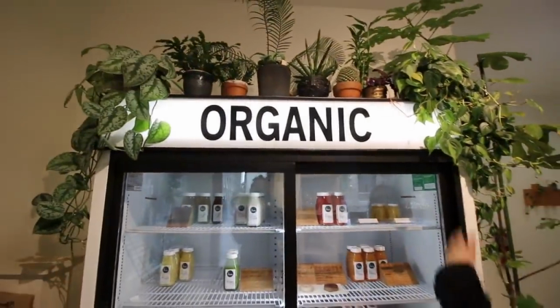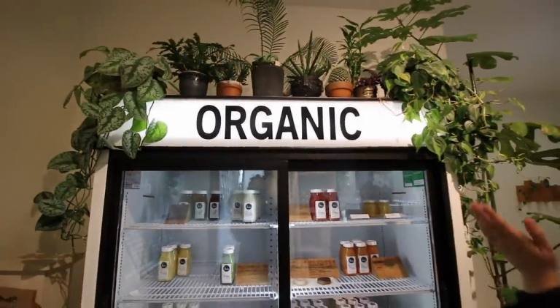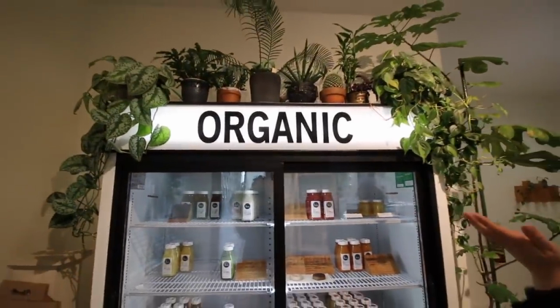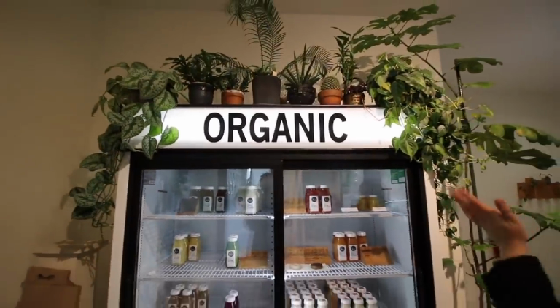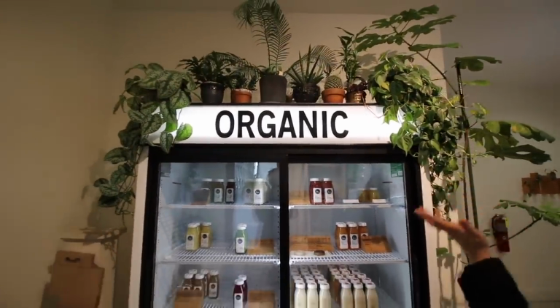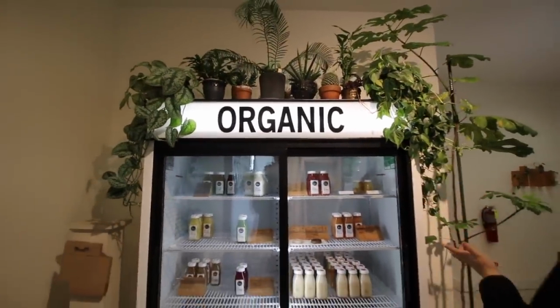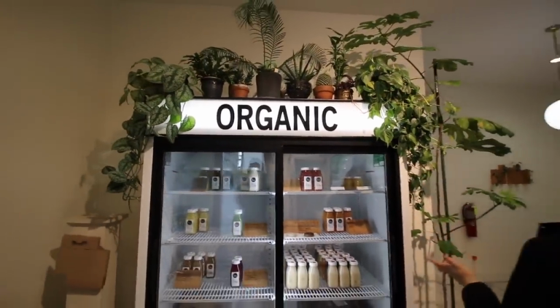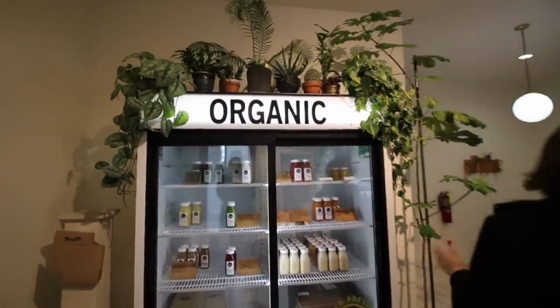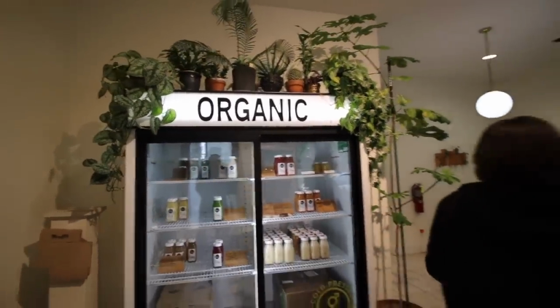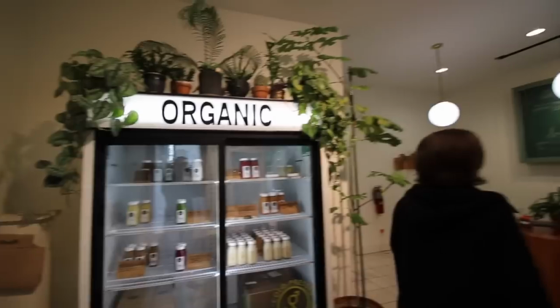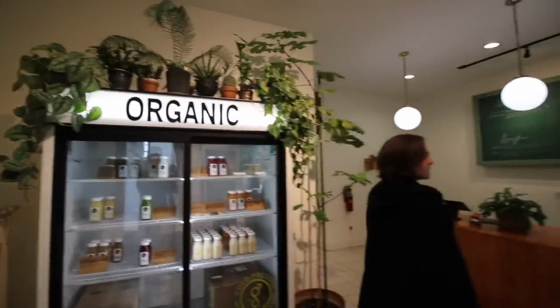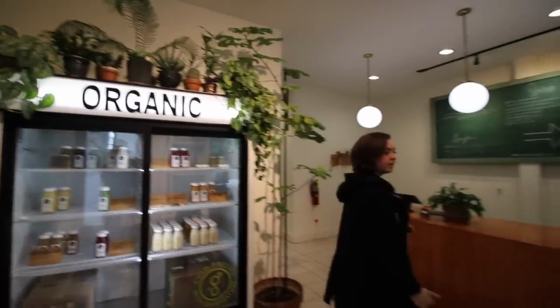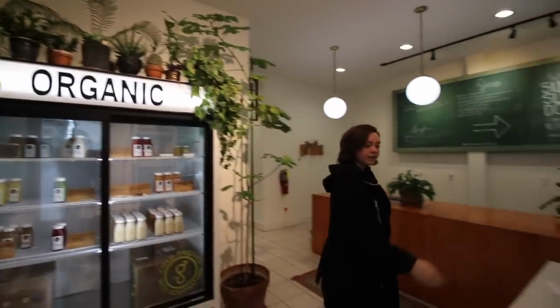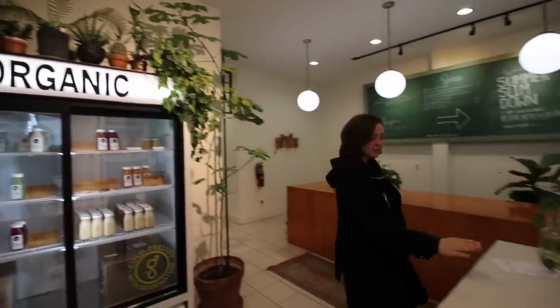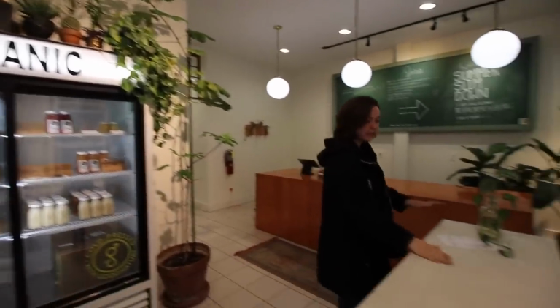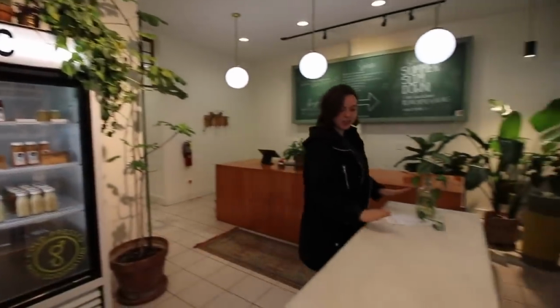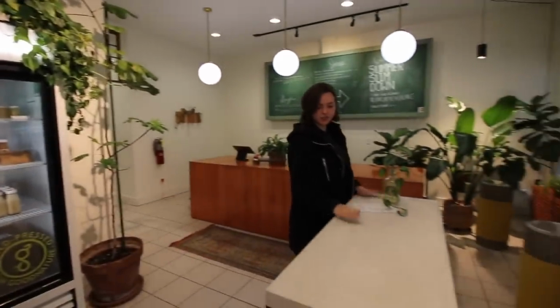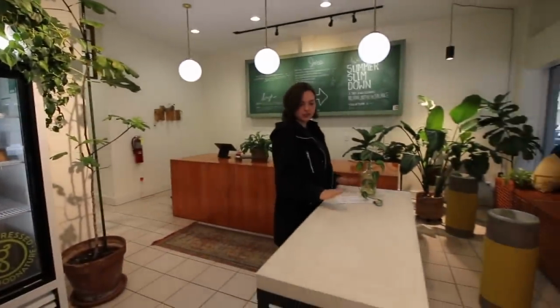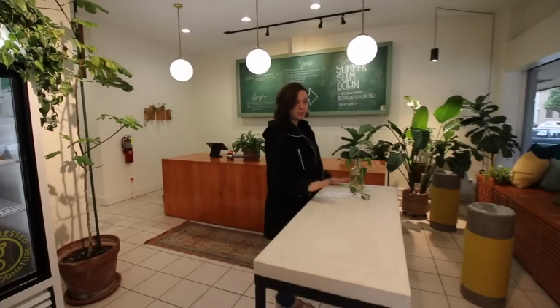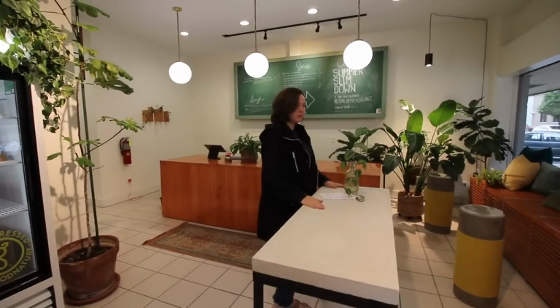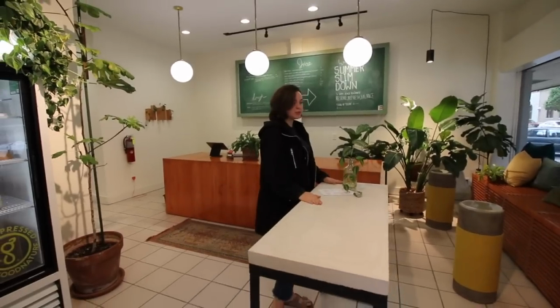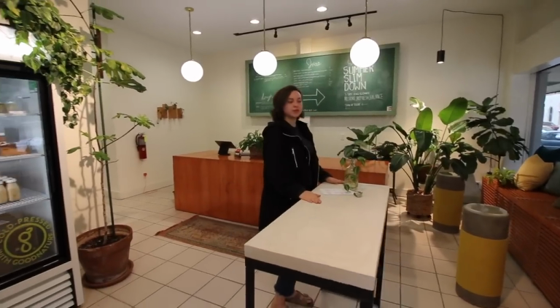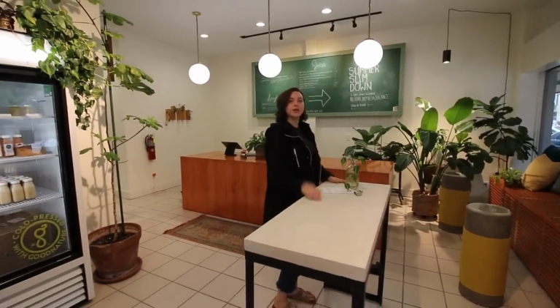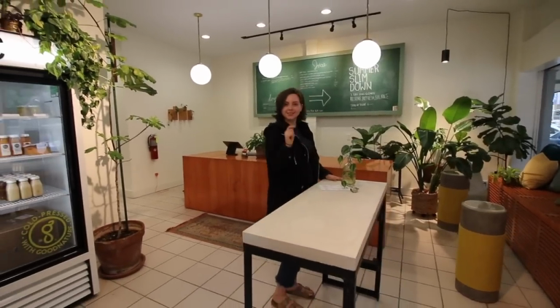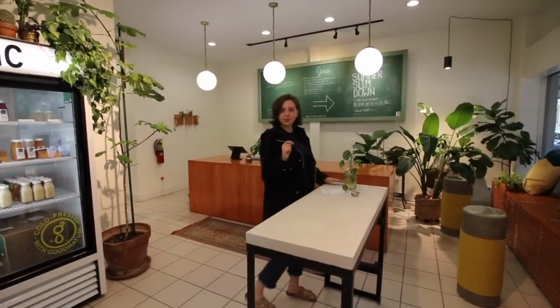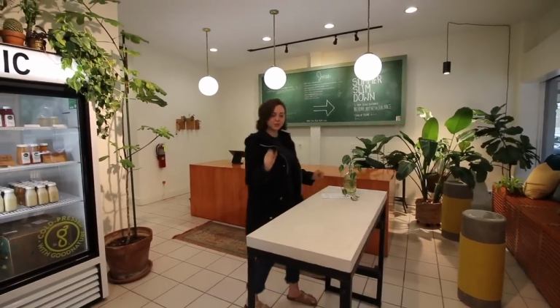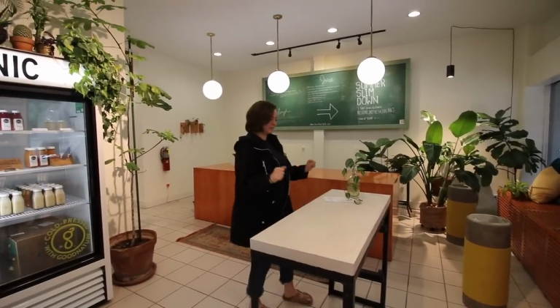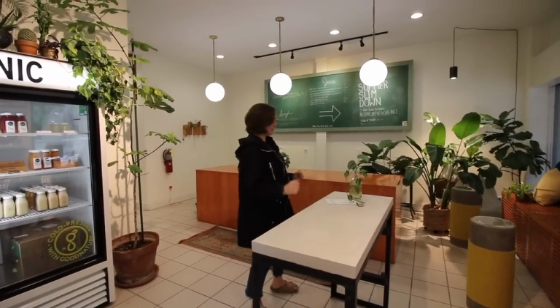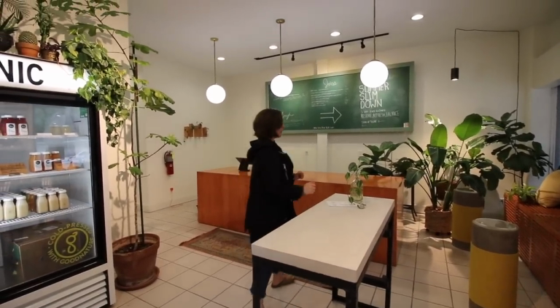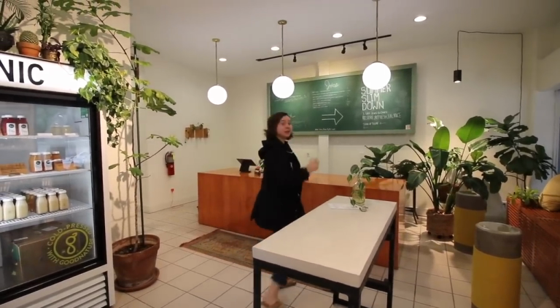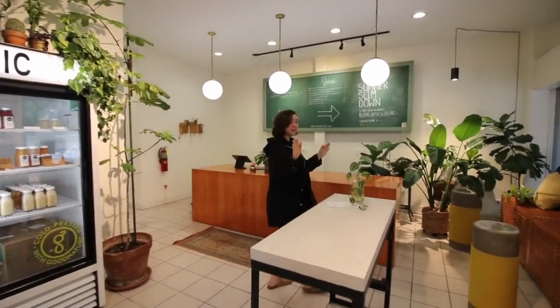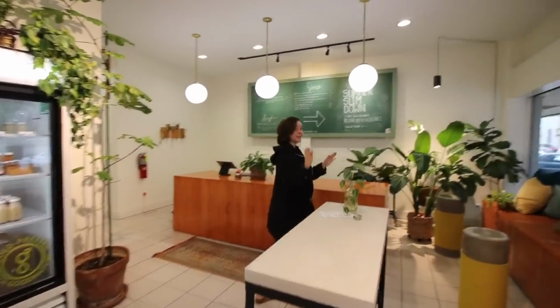If you can't tell, we like plants. So we have plants everywhere — so many plants. This is a new addition, just a little table. We have some plans for it, stay tuned. Subscribe to see what those are — they're fun plans.